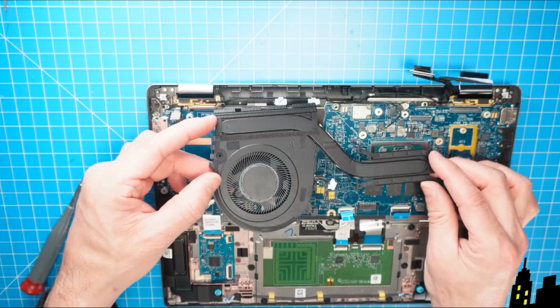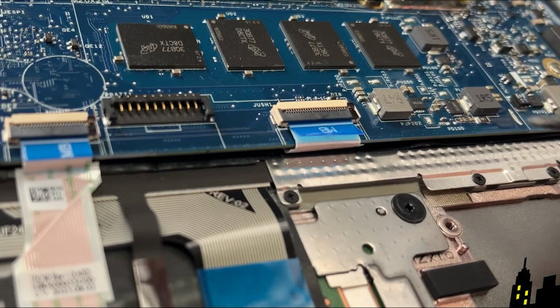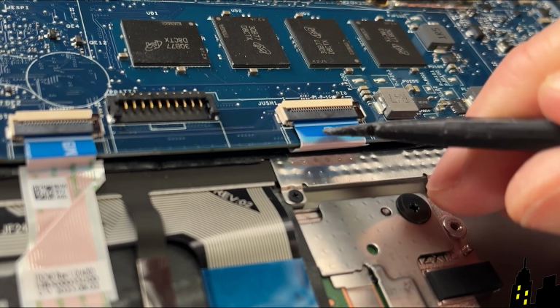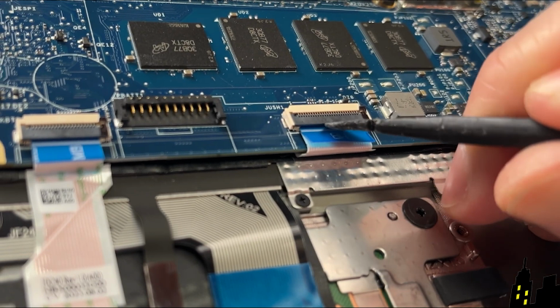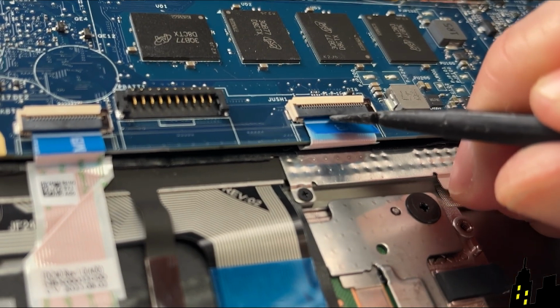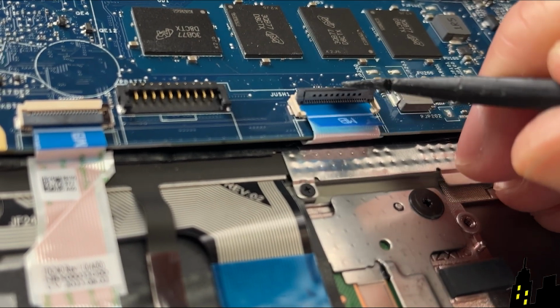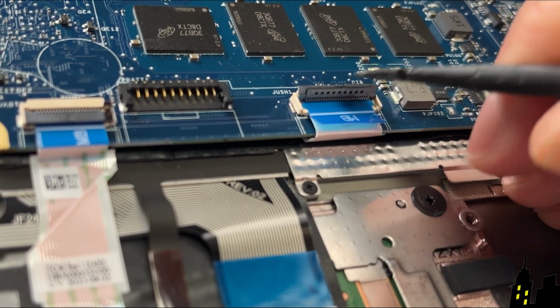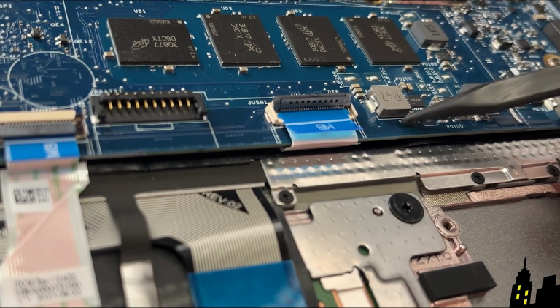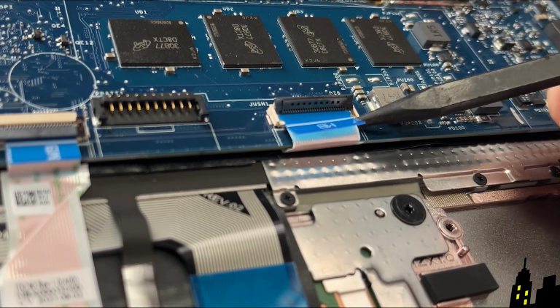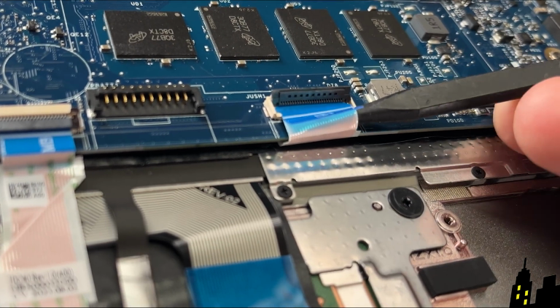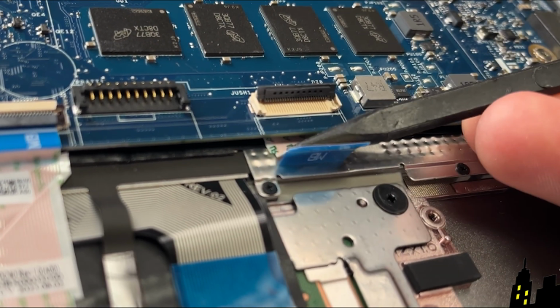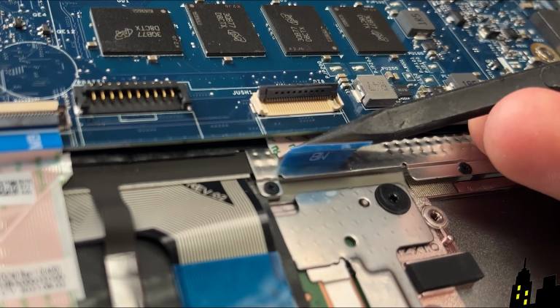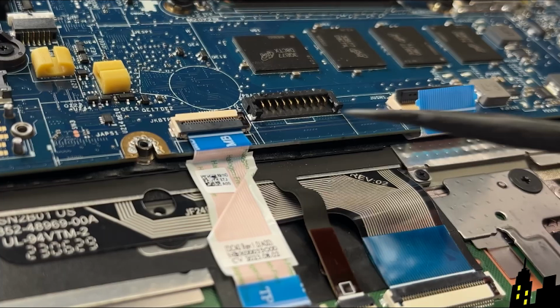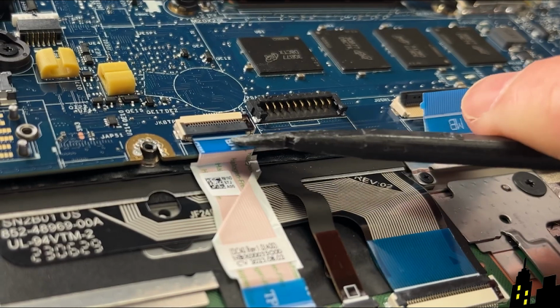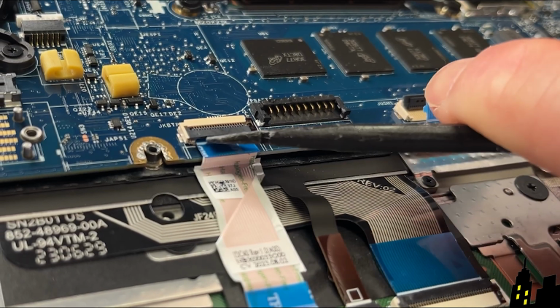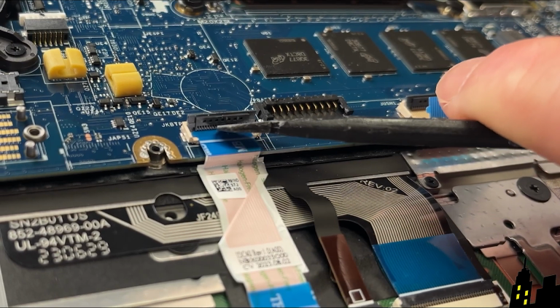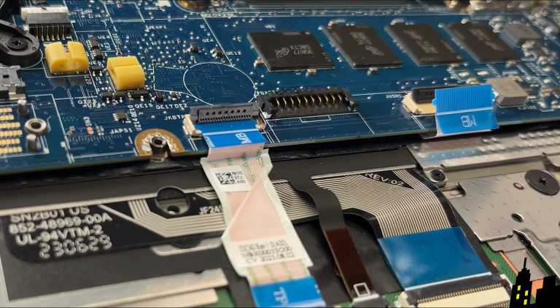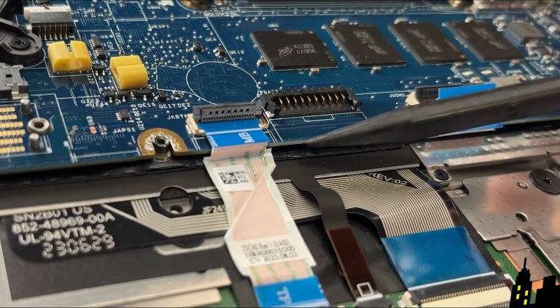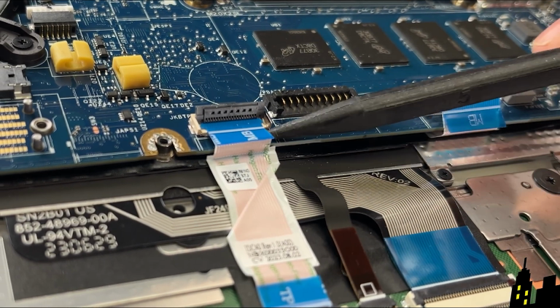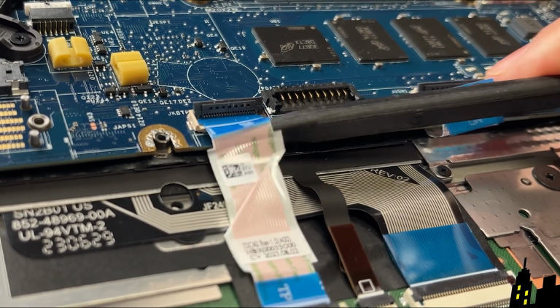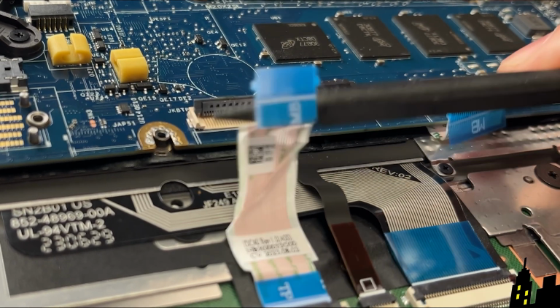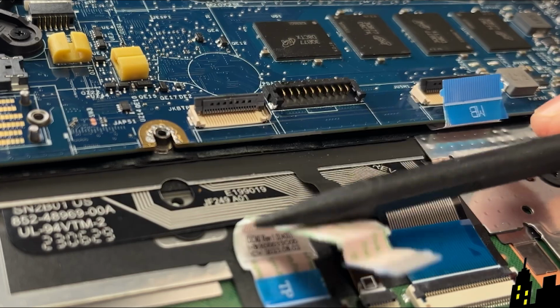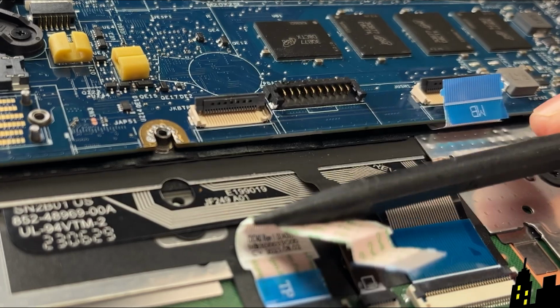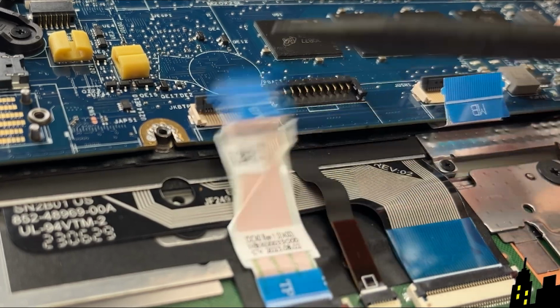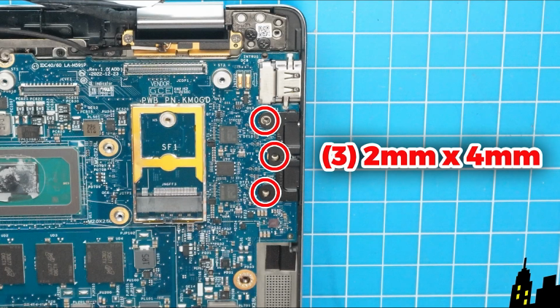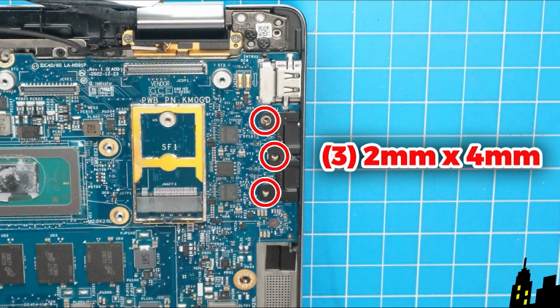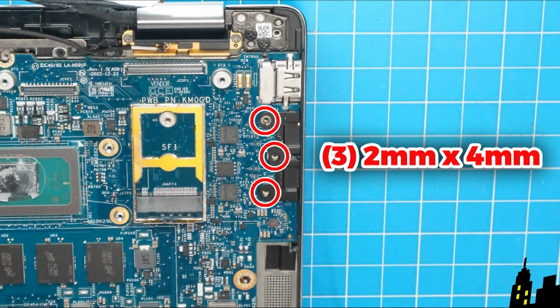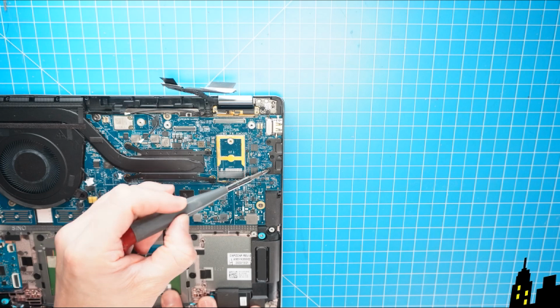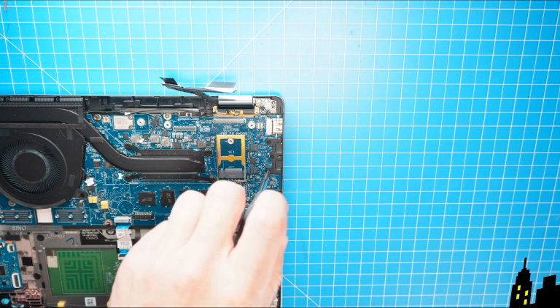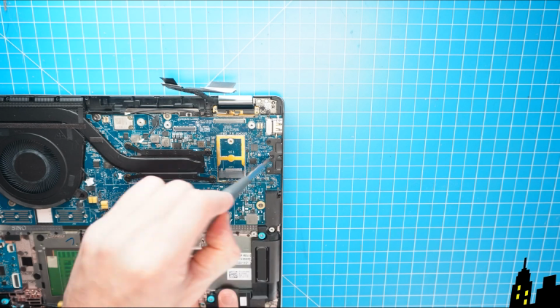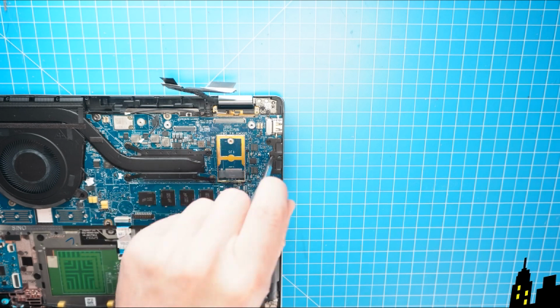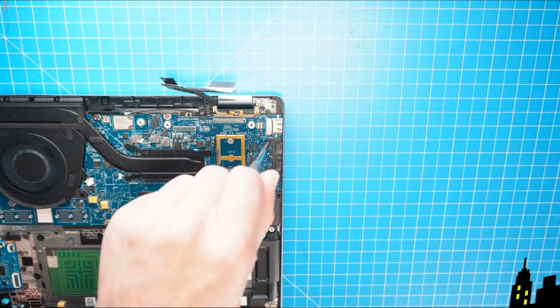Then unclip the locking tabs to release and disconnect the remaining motherboard cables. Next, unscrew and remove the motherboard.